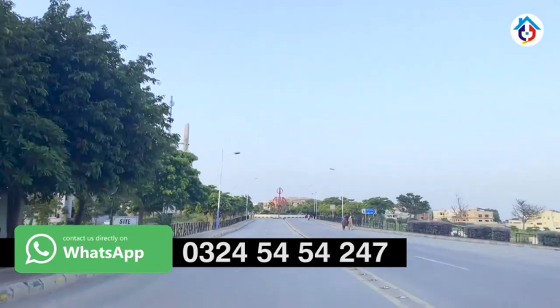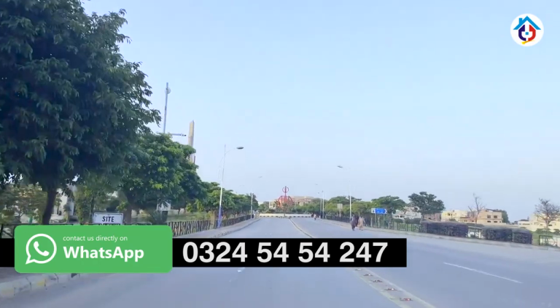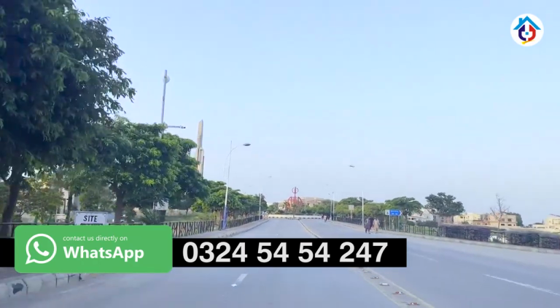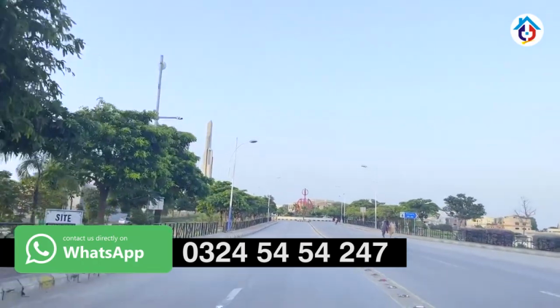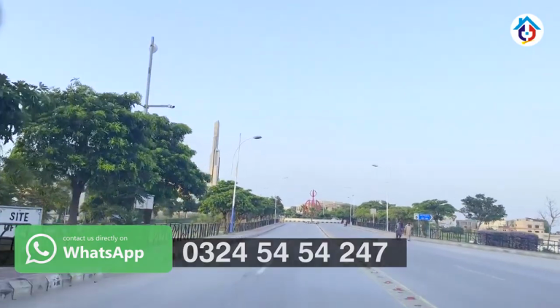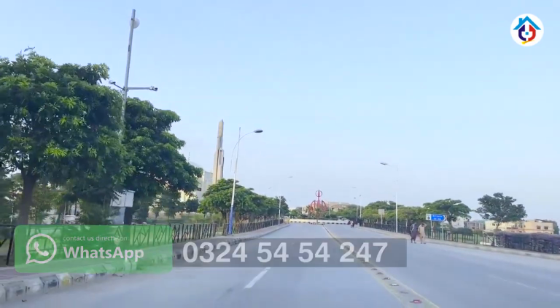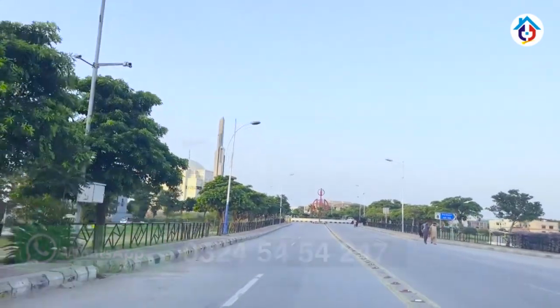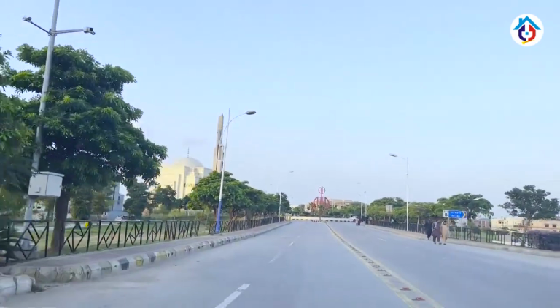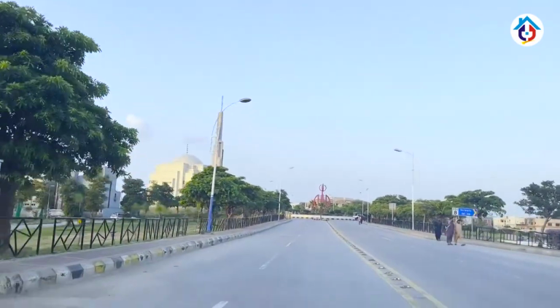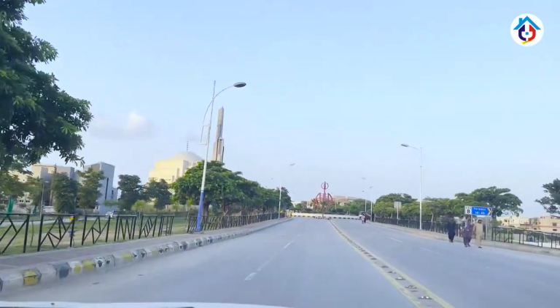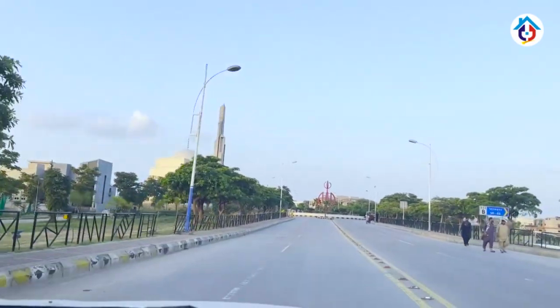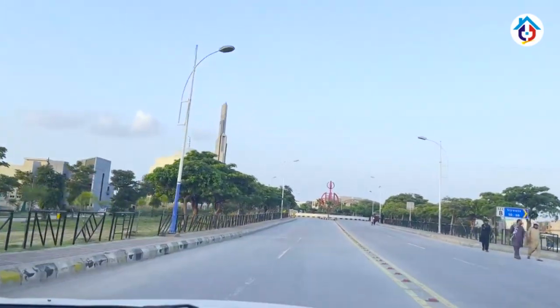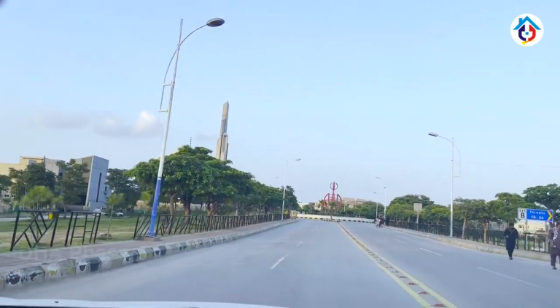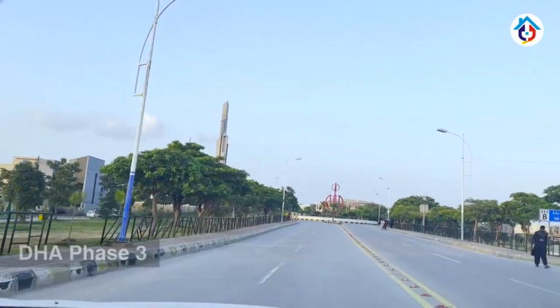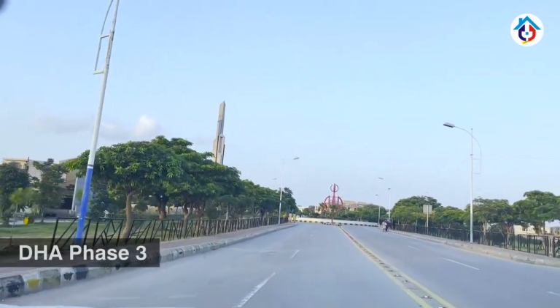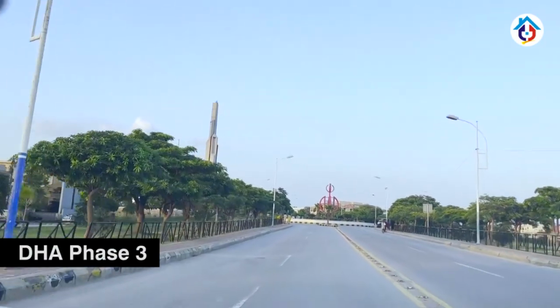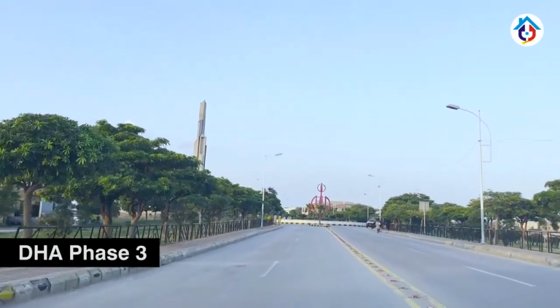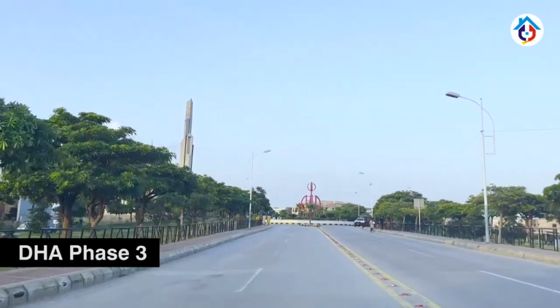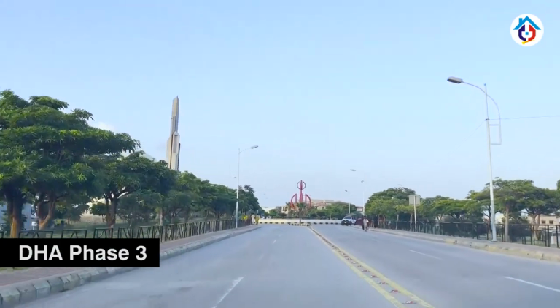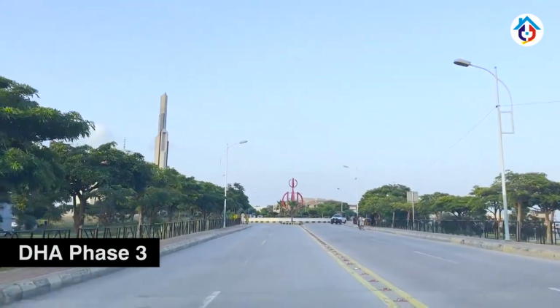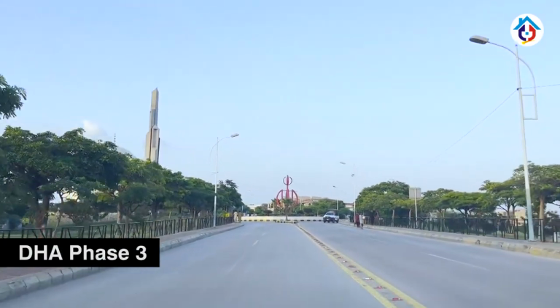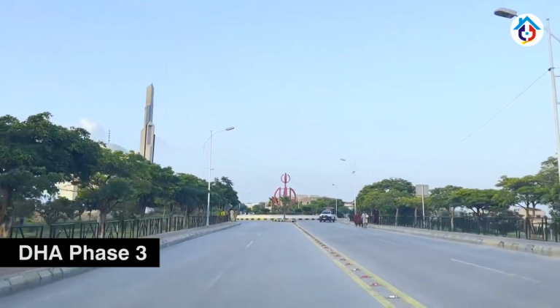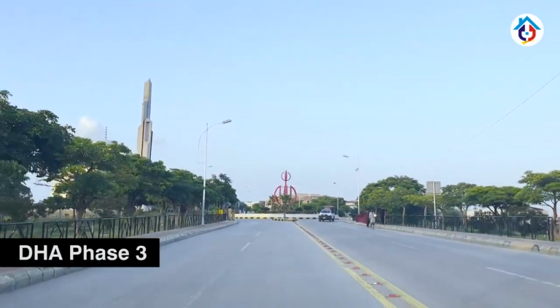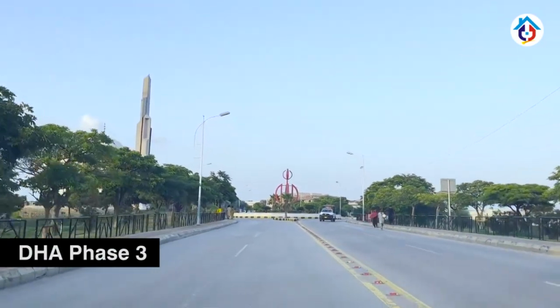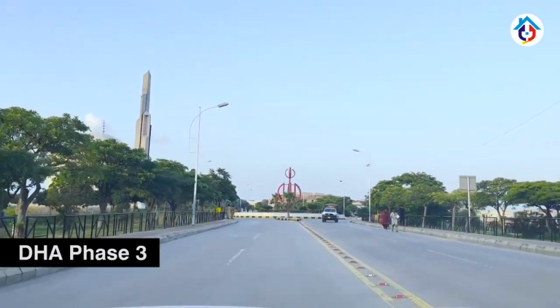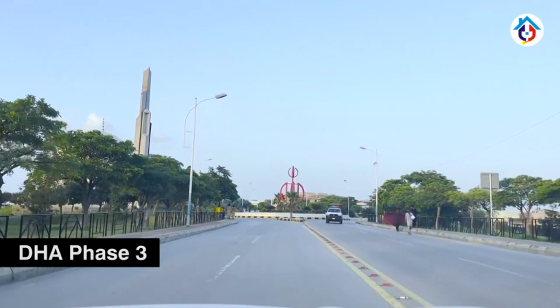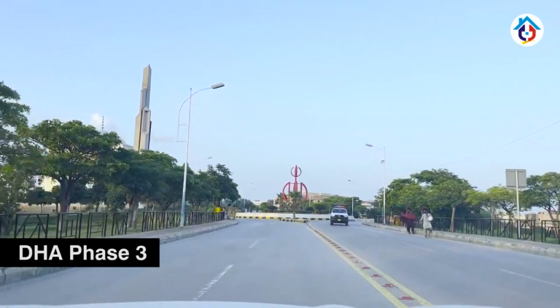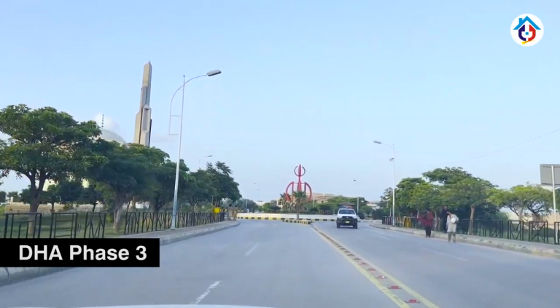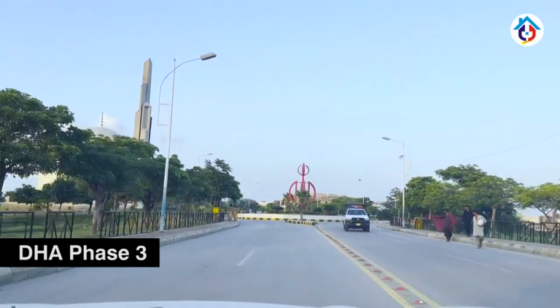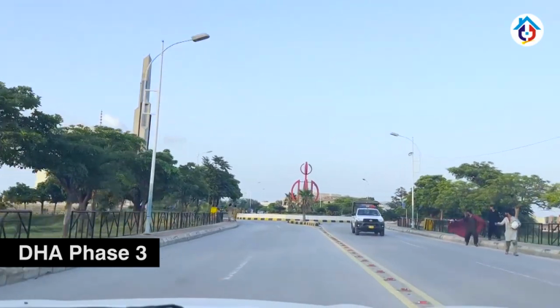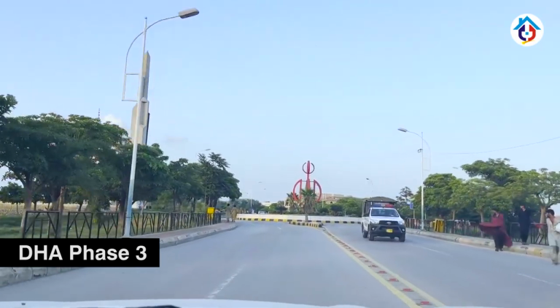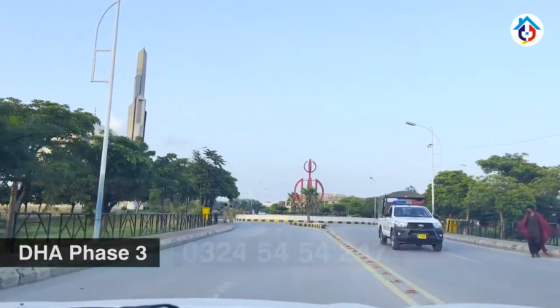DHA Phase 3 has three big interests. One is the Giga Mall. The other interests are being crossed by the Giga Road, and the other is from the barrier of Phase 8.